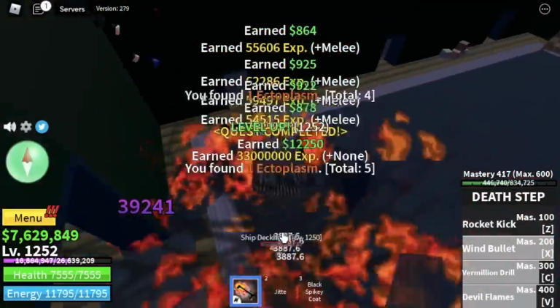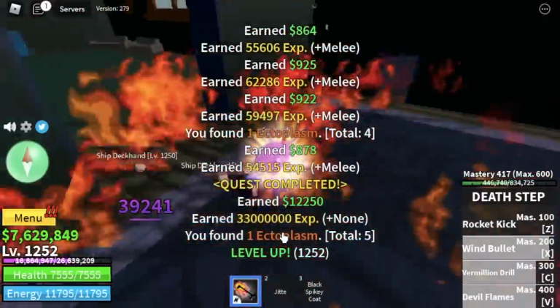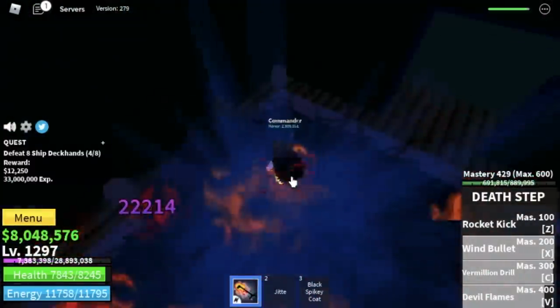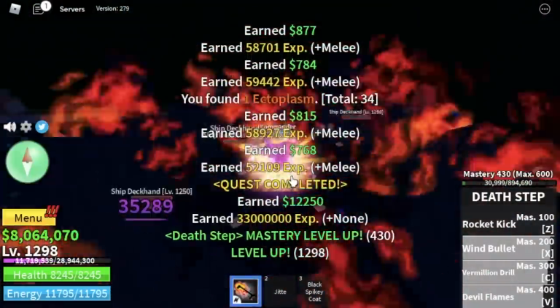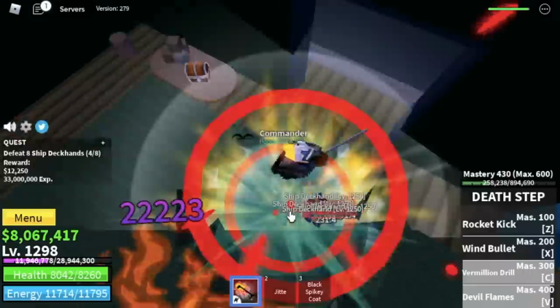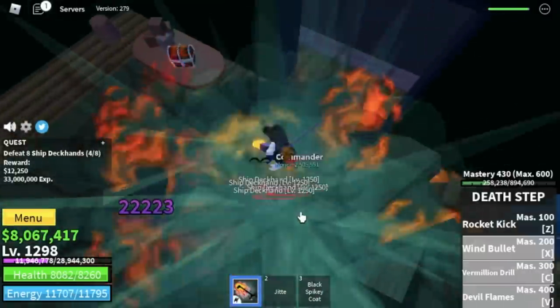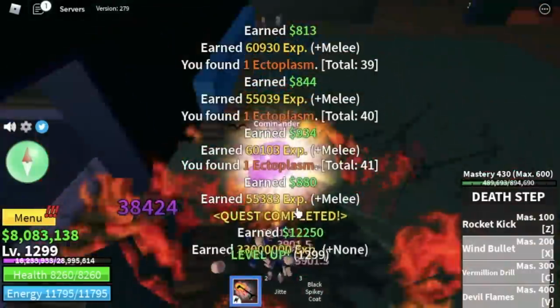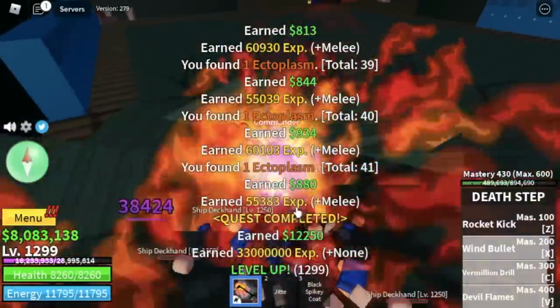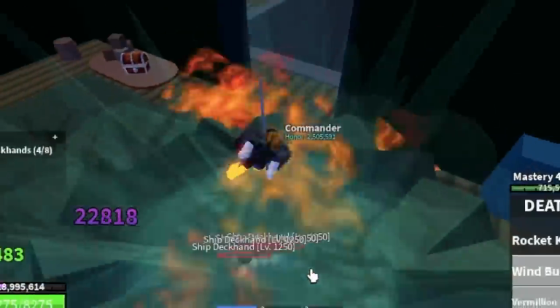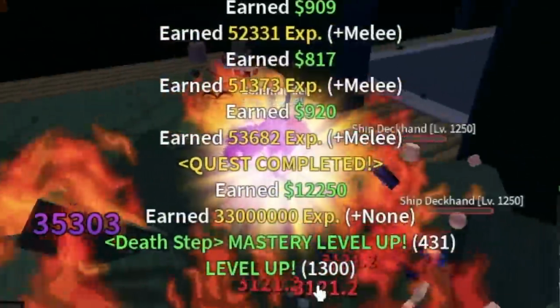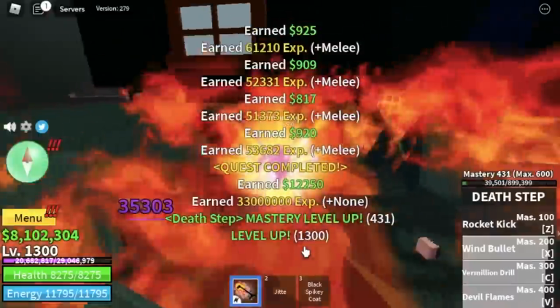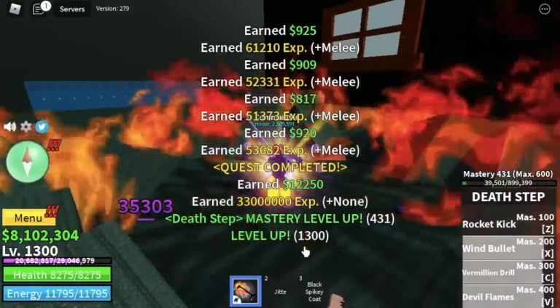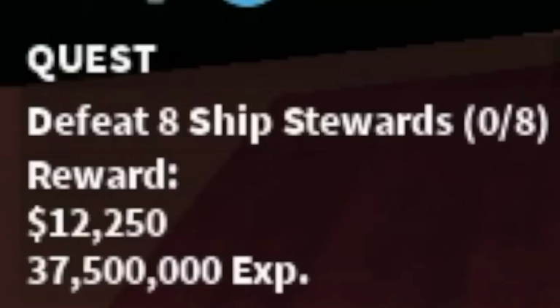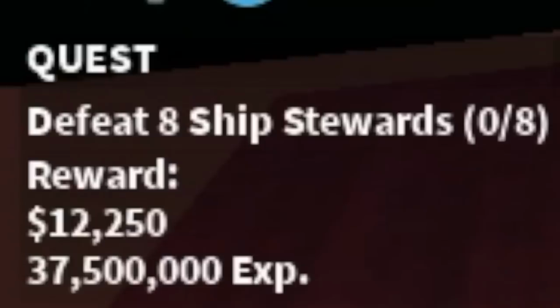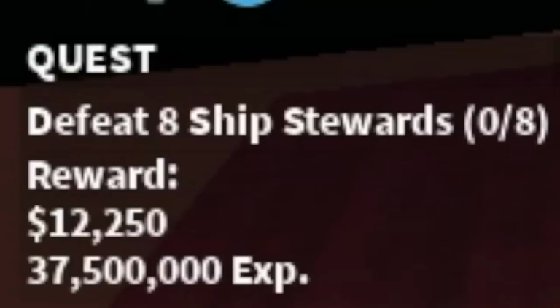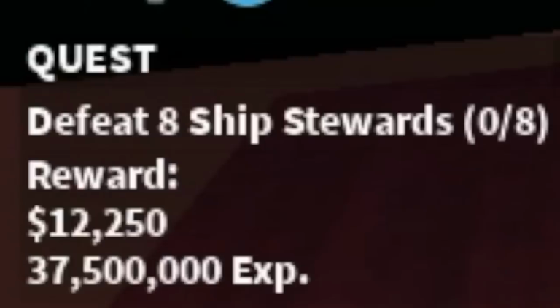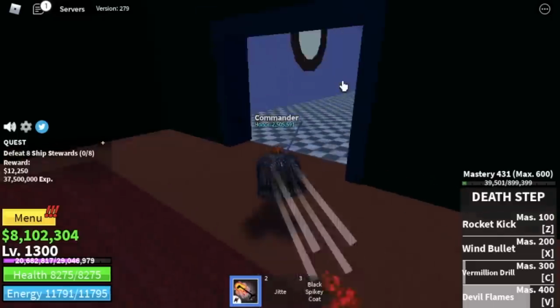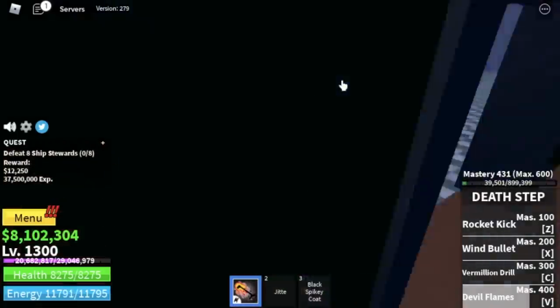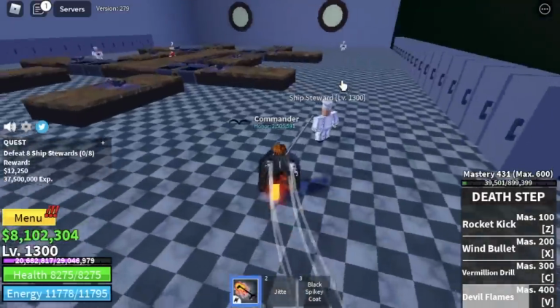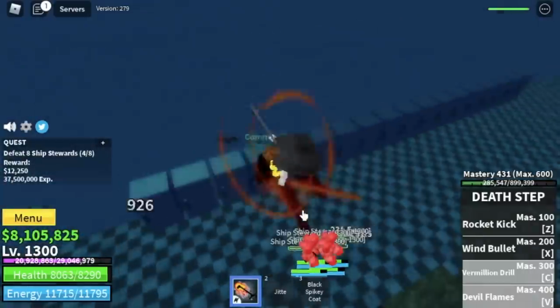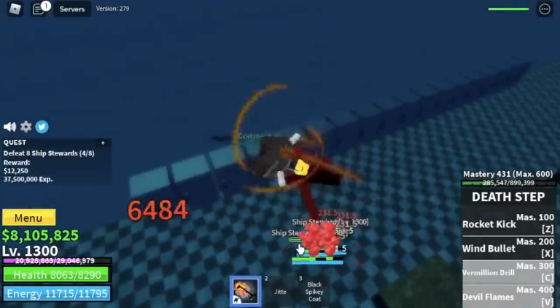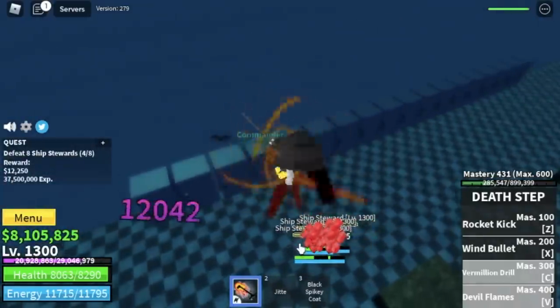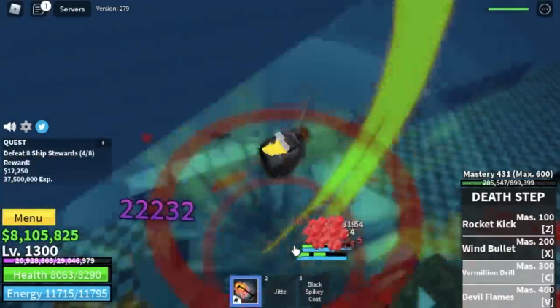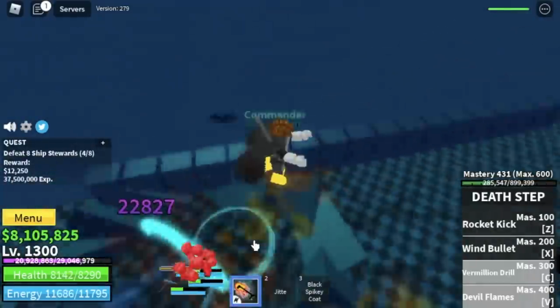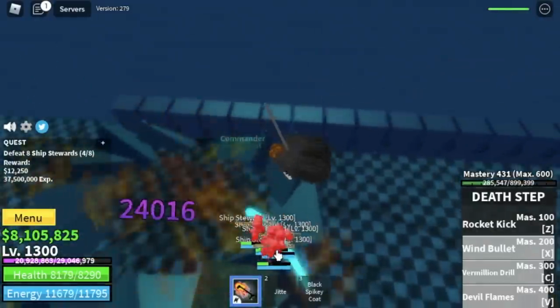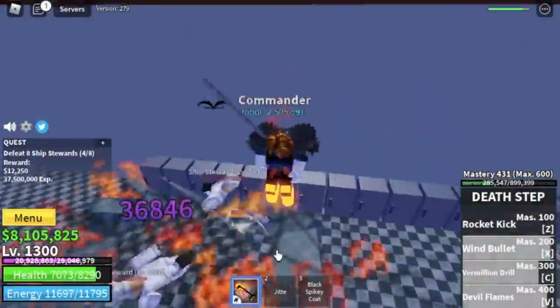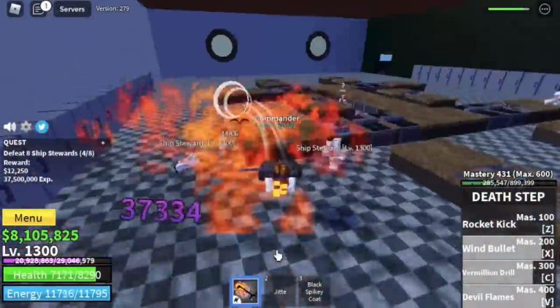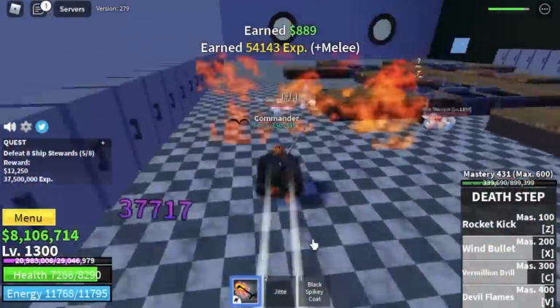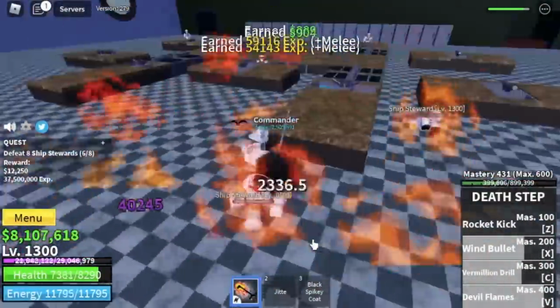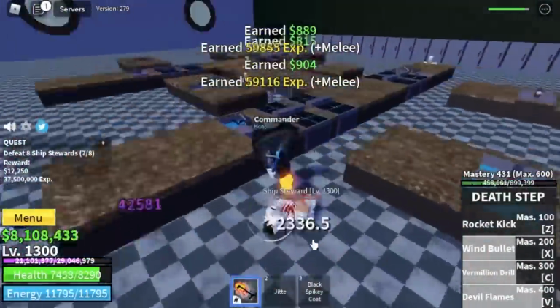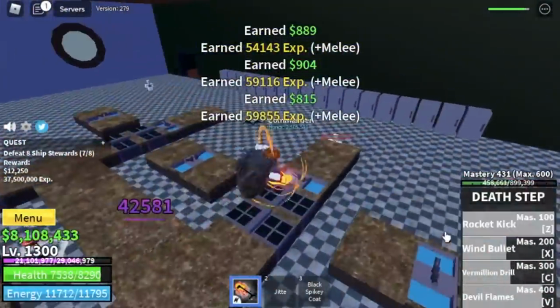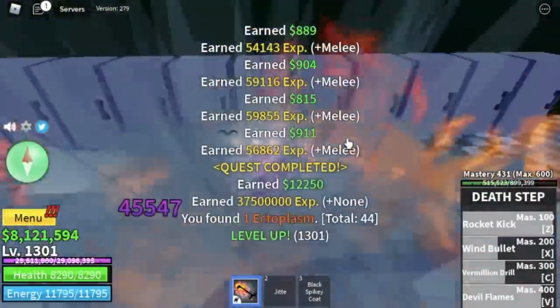You're gonna do this until you reach level 1300. Next up, the Ship Stewards. Now I hope that you know the drill — we're gonna use the Vermillion Drill, the Wind Bullet, and some left clicks to defeat these mobs.